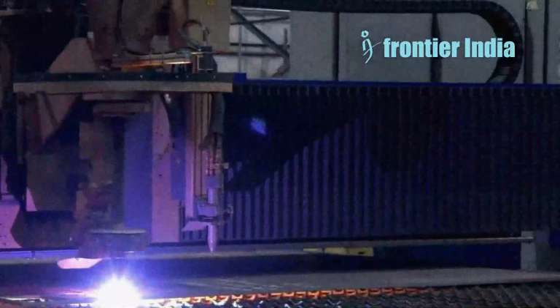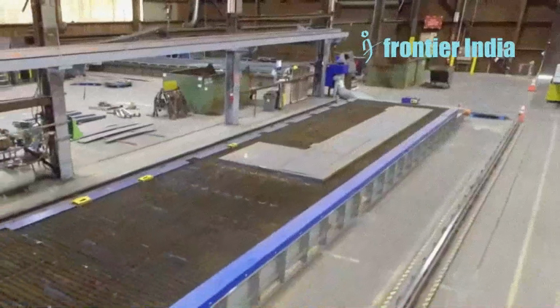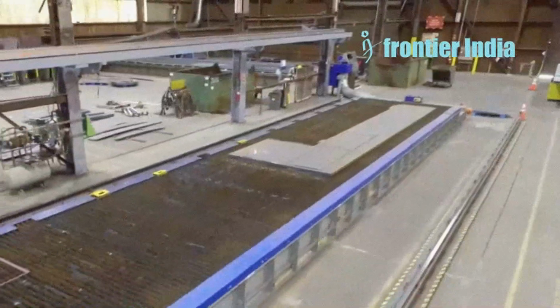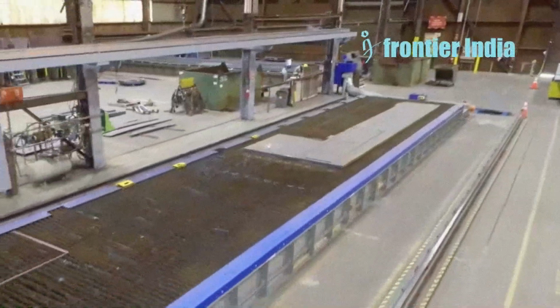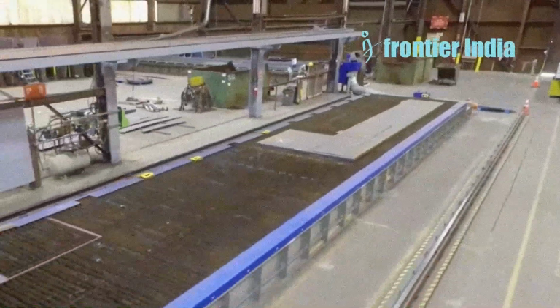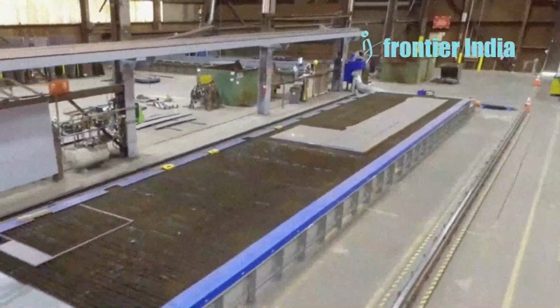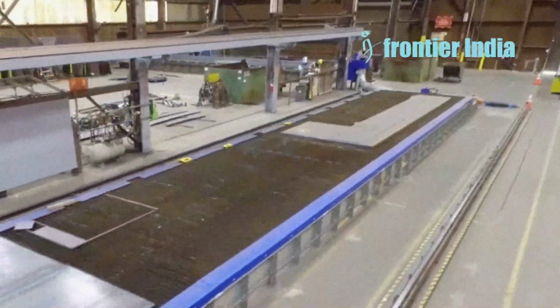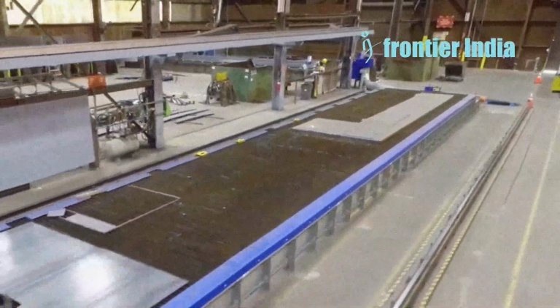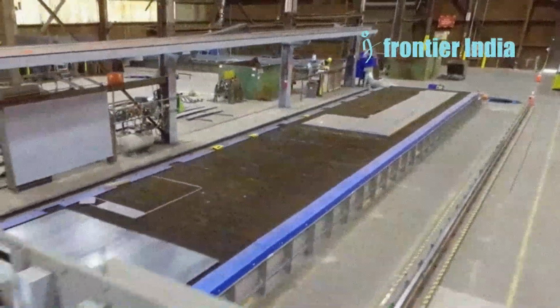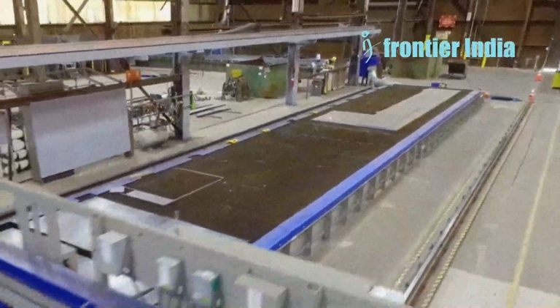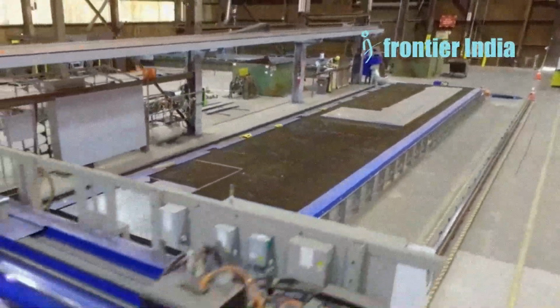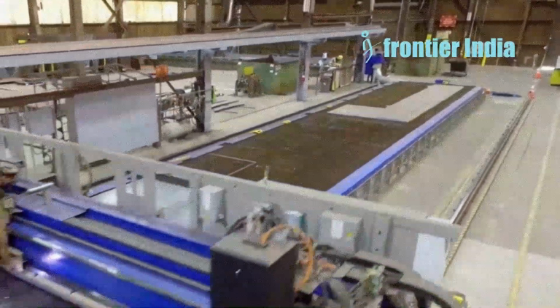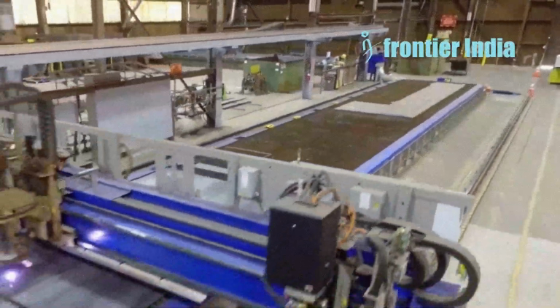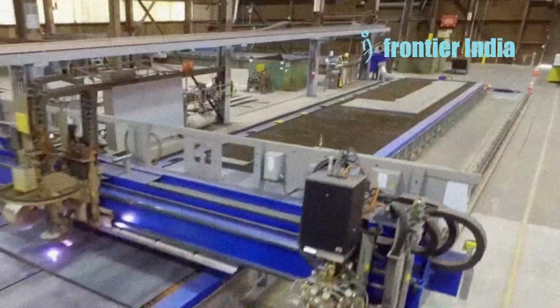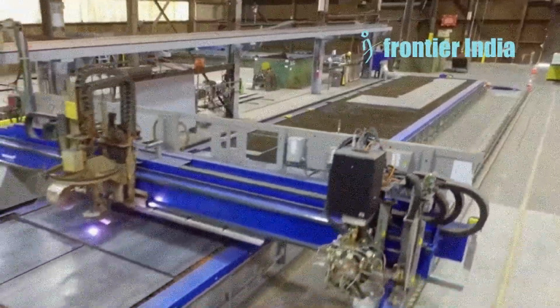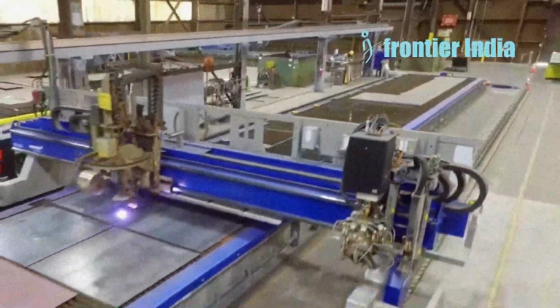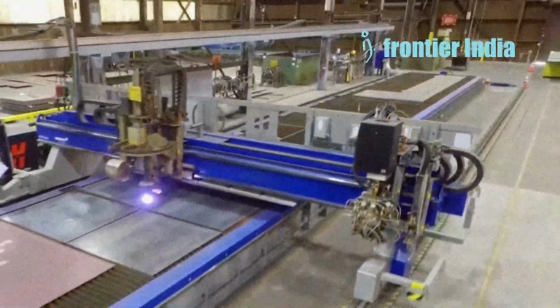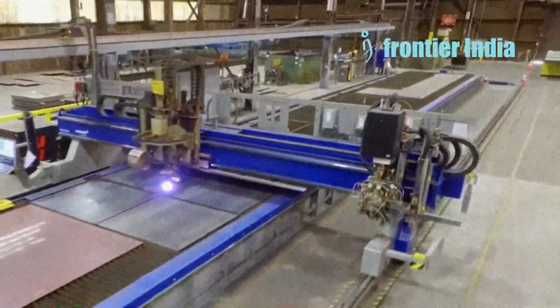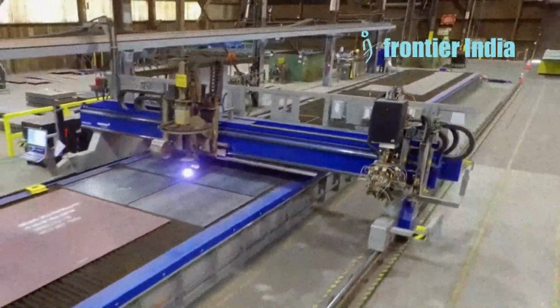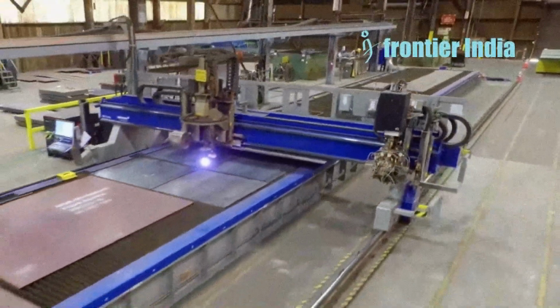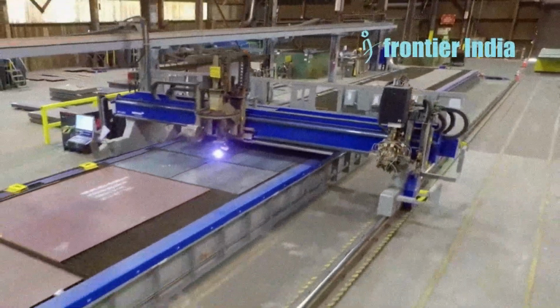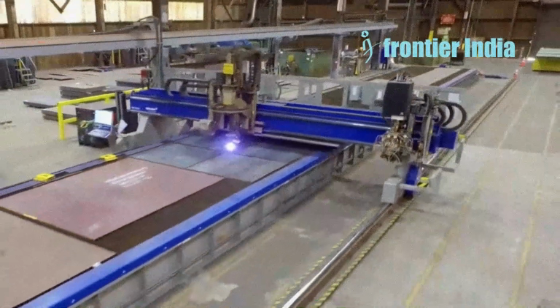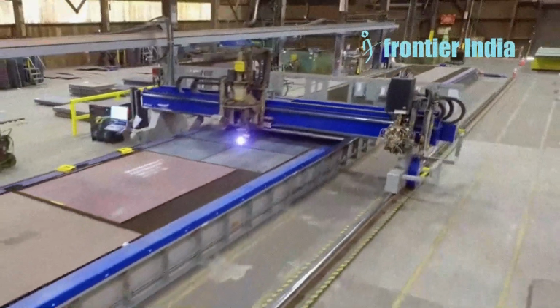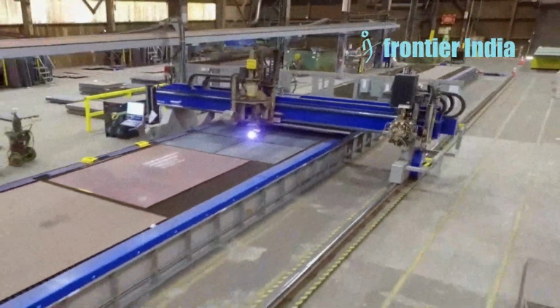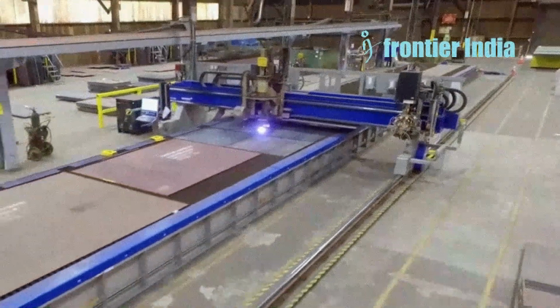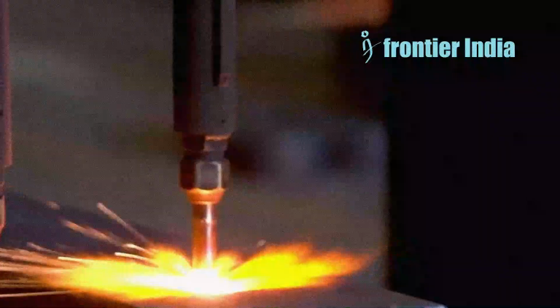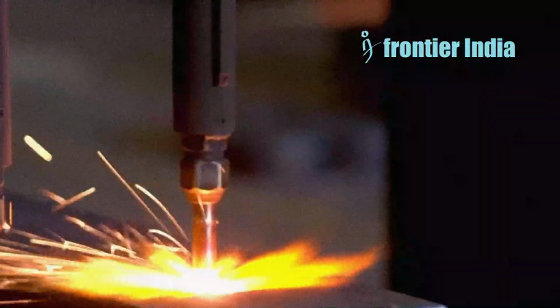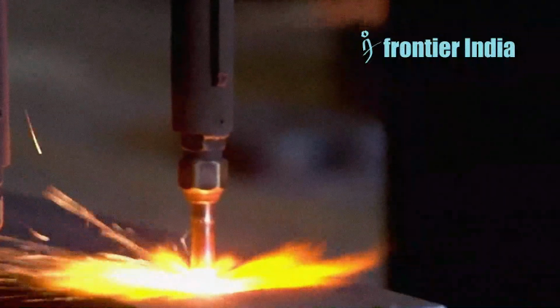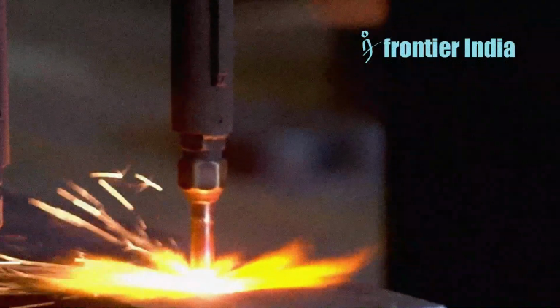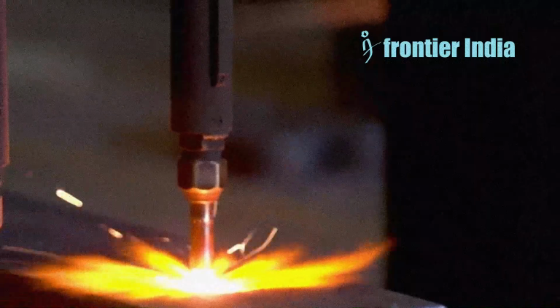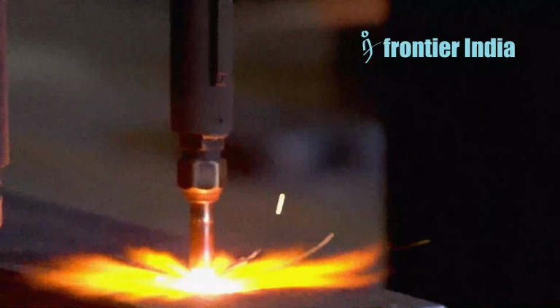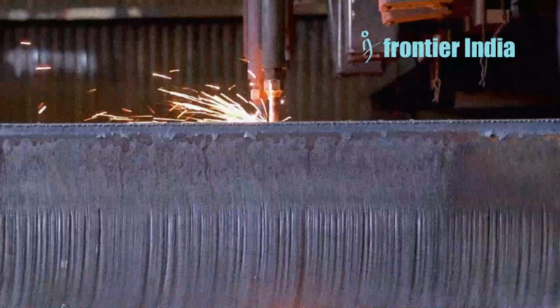At the International Defence Industry Fair, IDEF 23, held last year, a small portion of HY100 steel developed with local resources was exhibited.